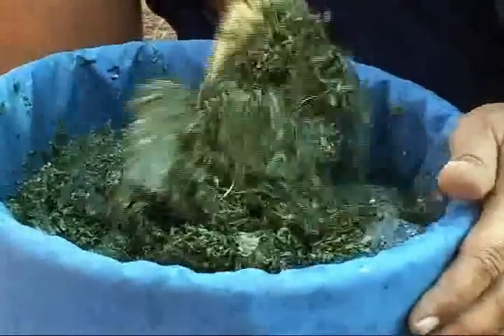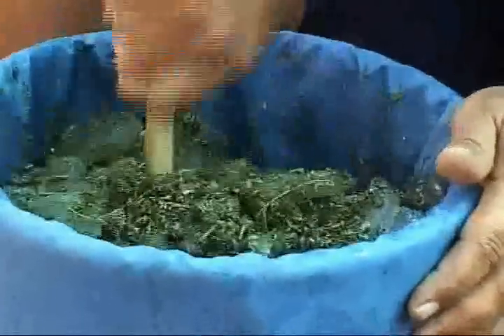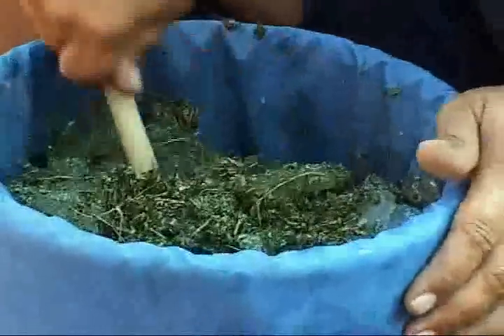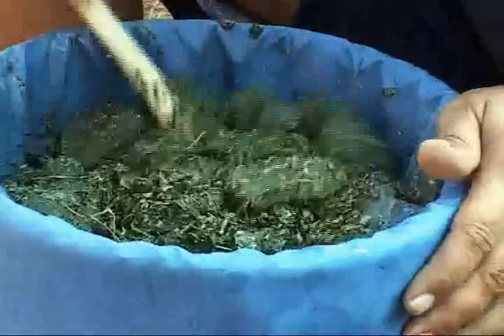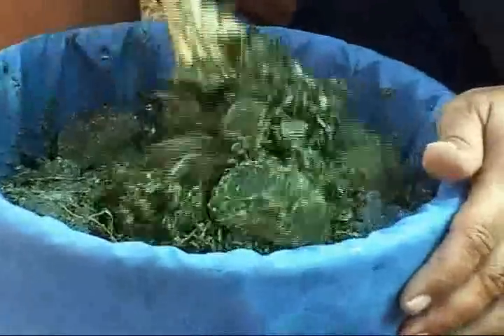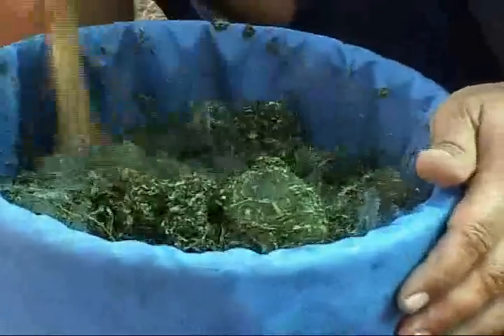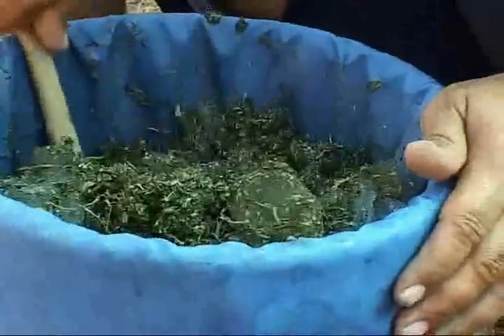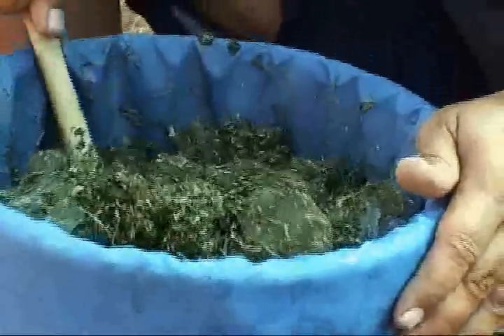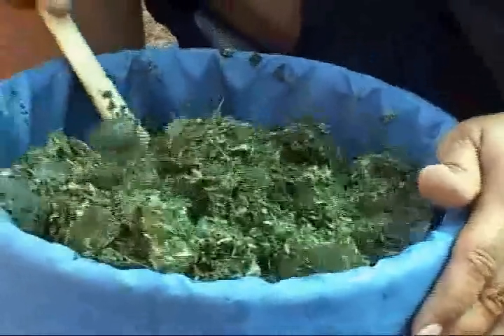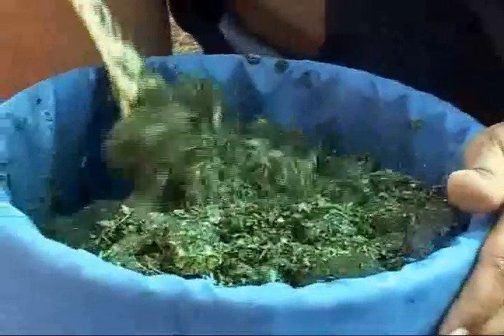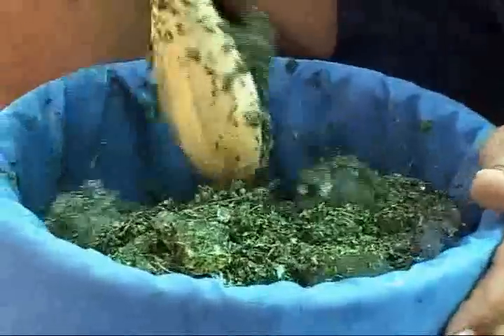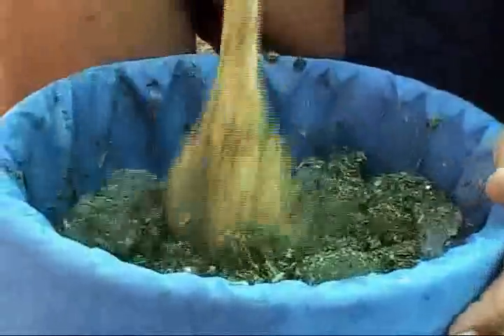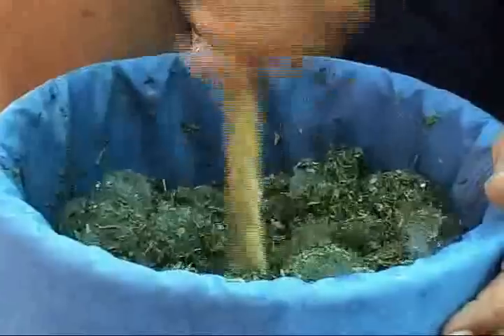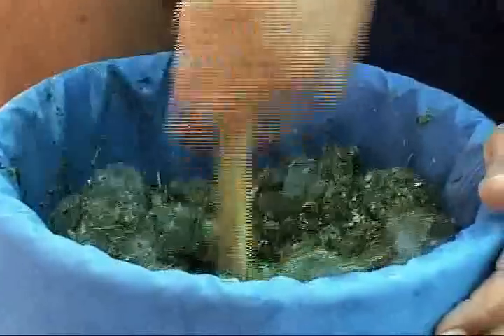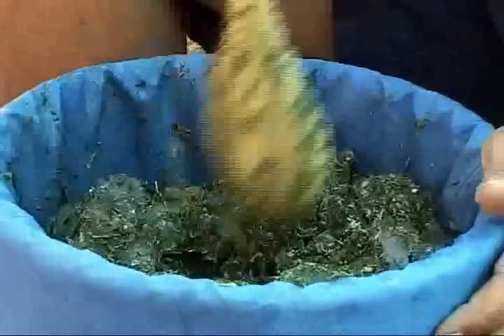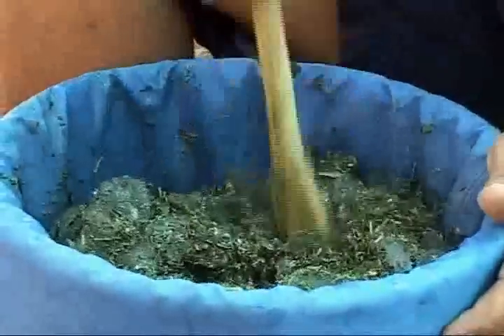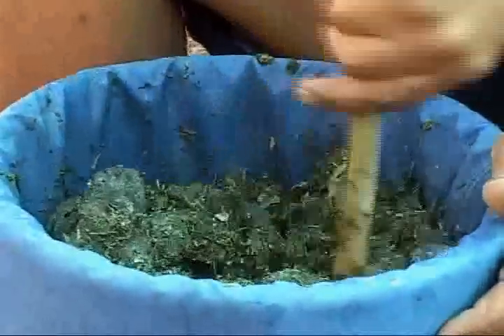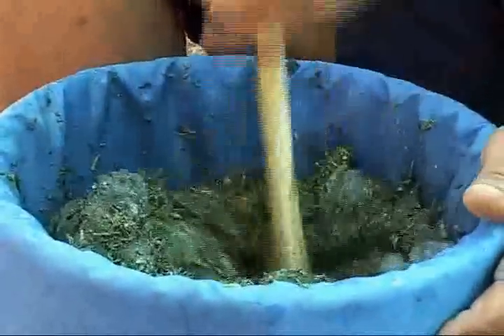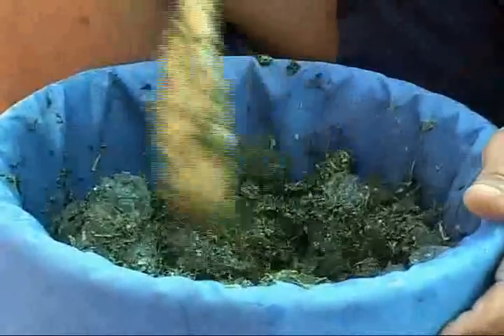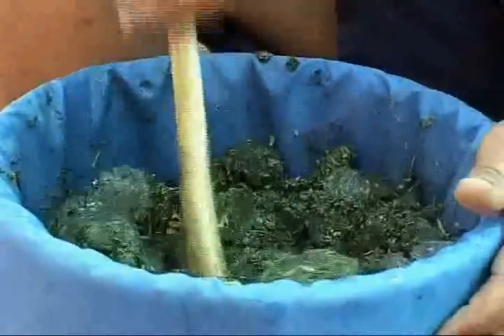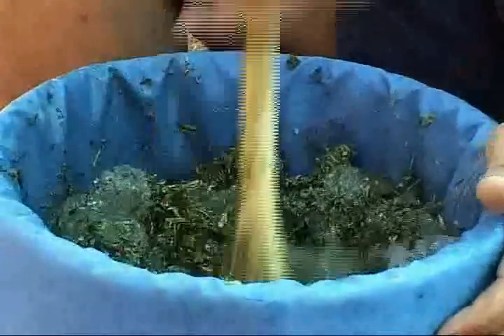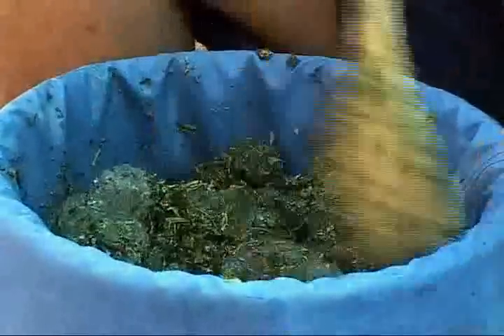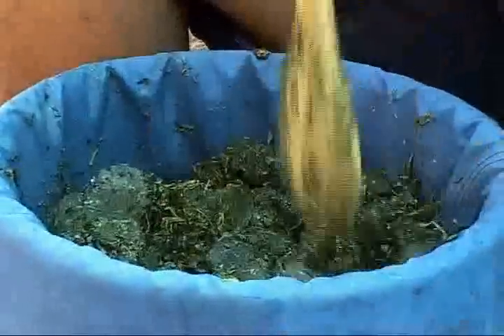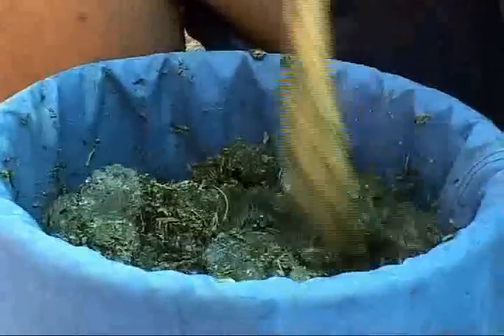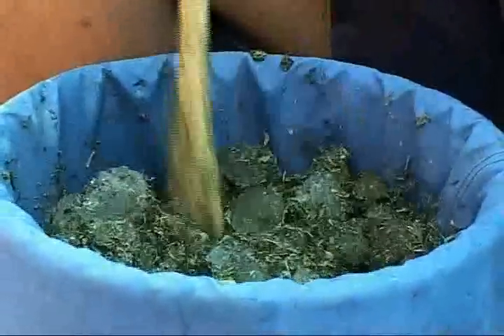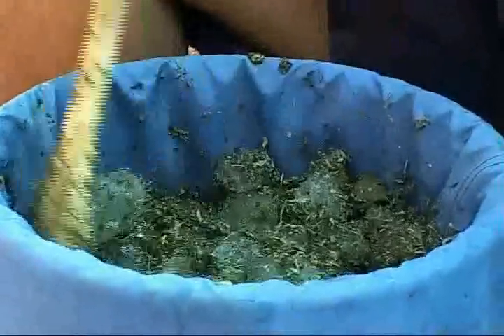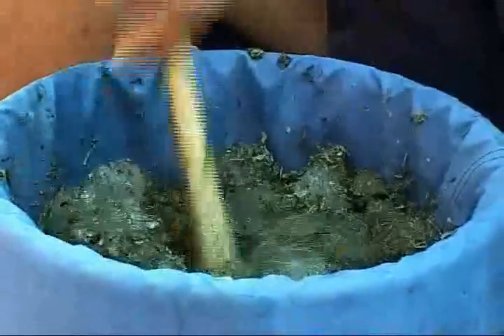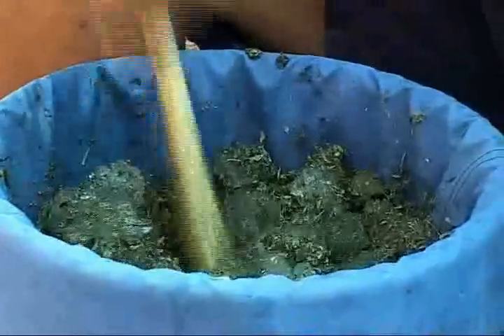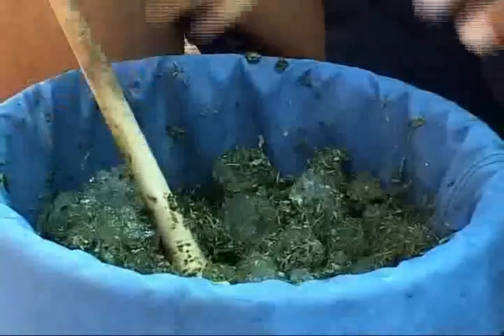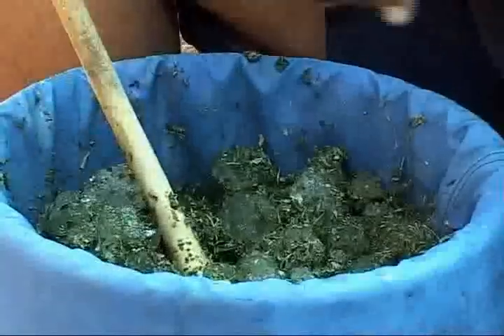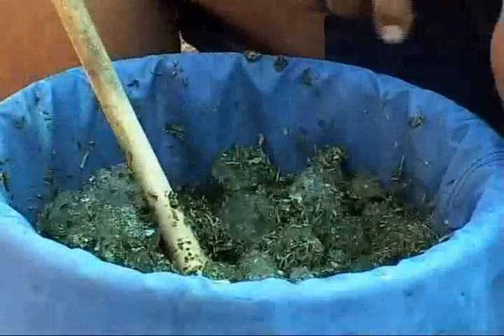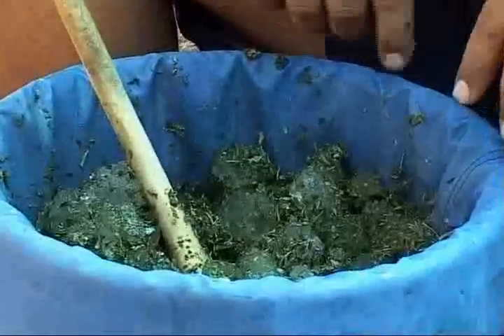Is this just leaf or is it buds? It's a mix. The mash down here is pretty much a mix of all the leaves and stuff that they trim off, and all the unsellable buds.